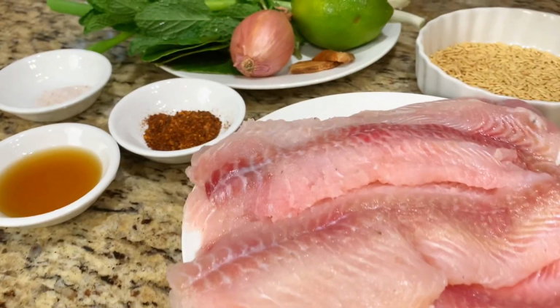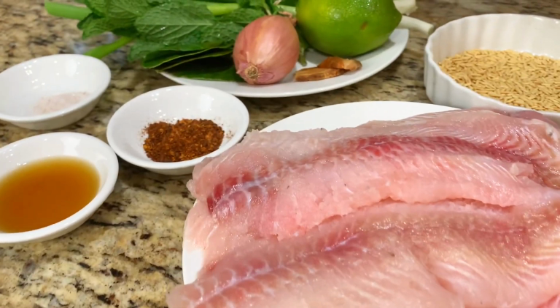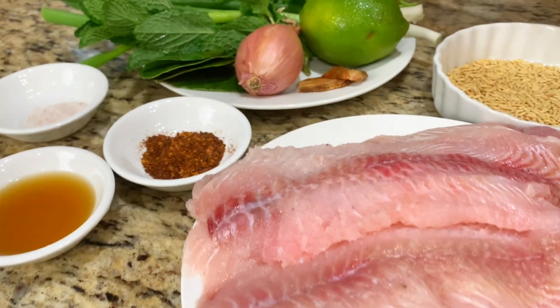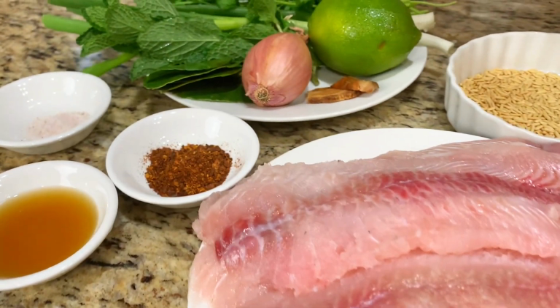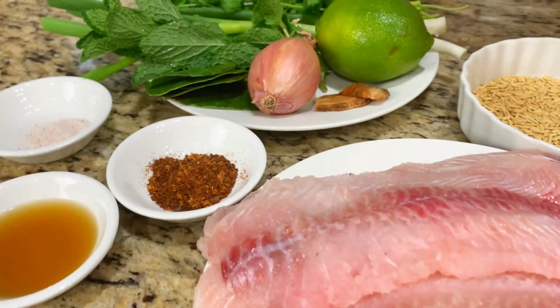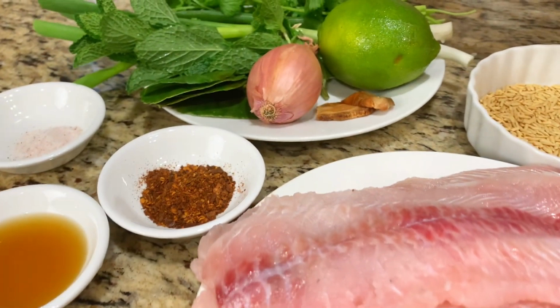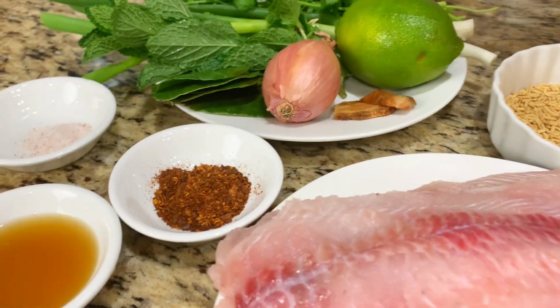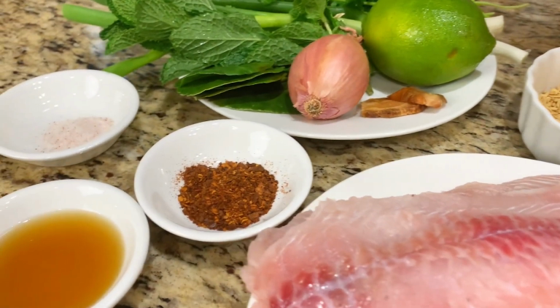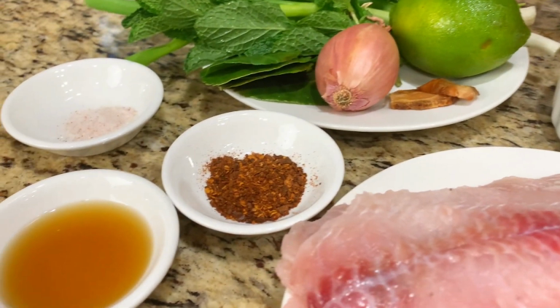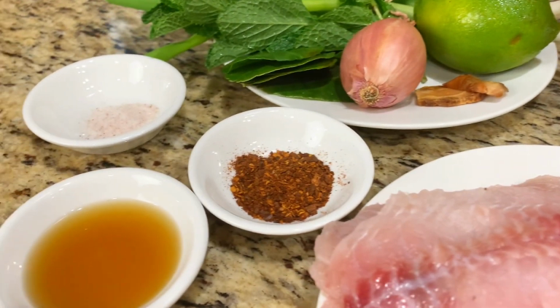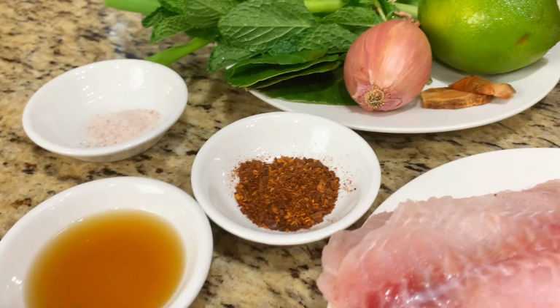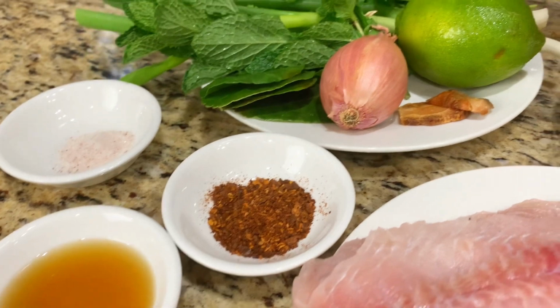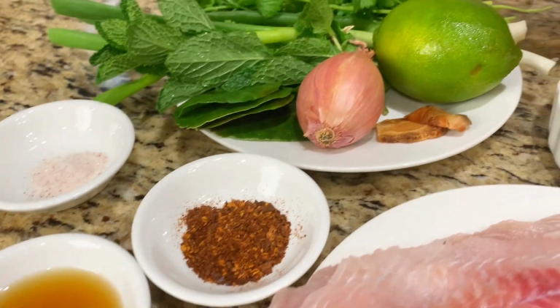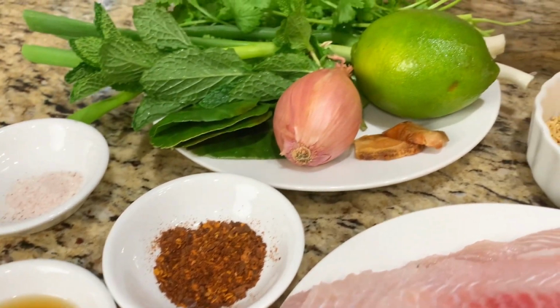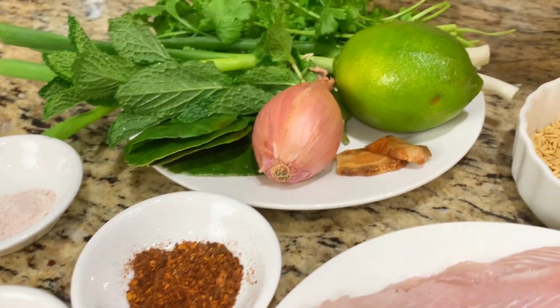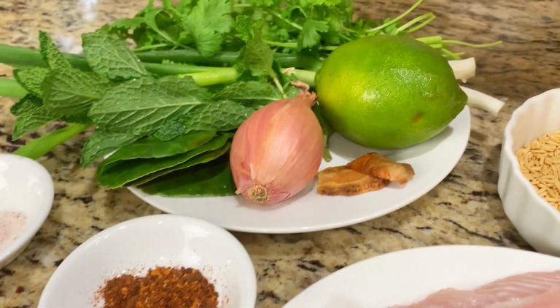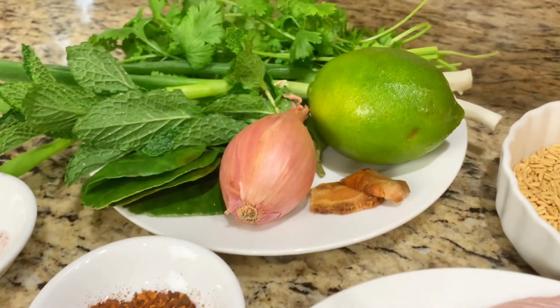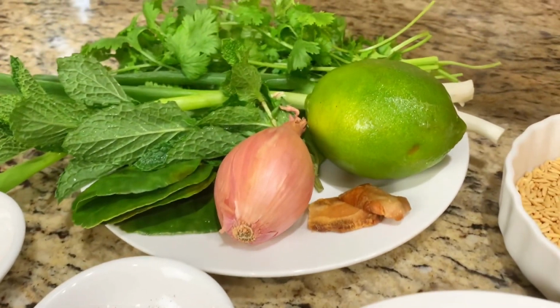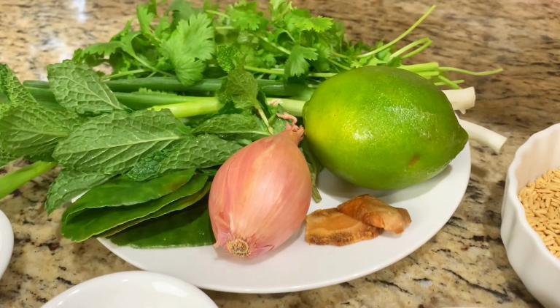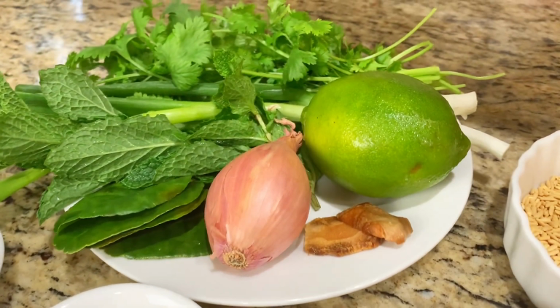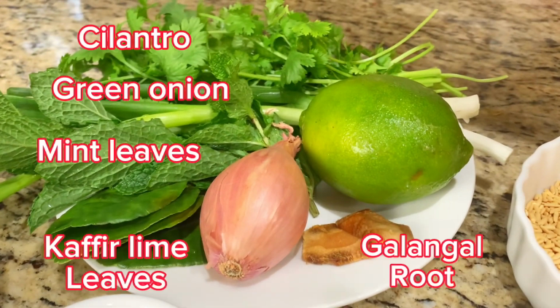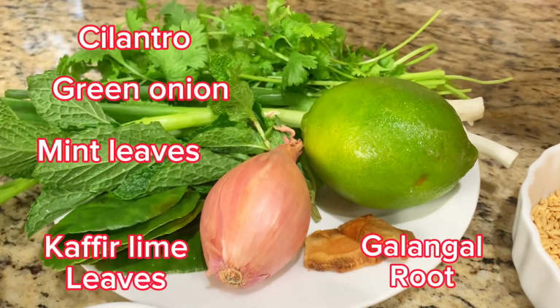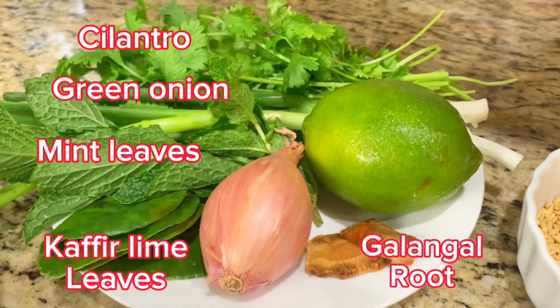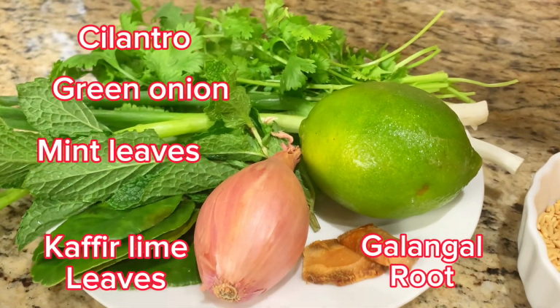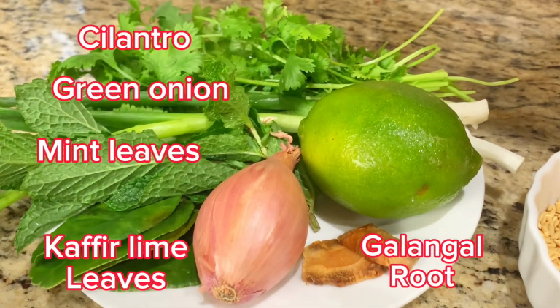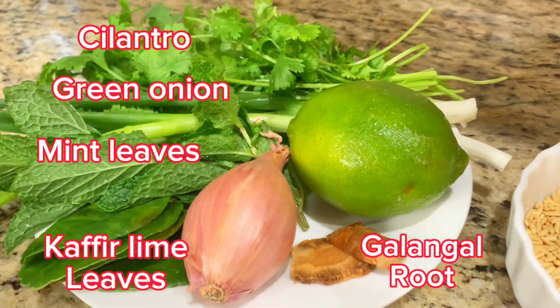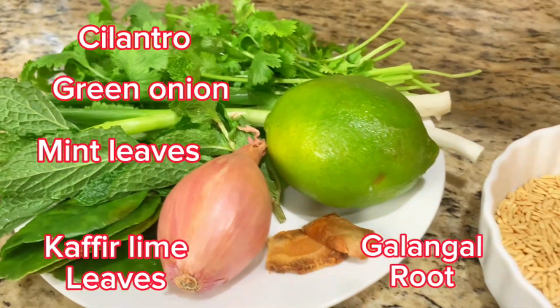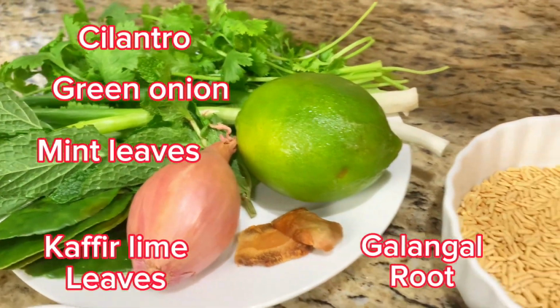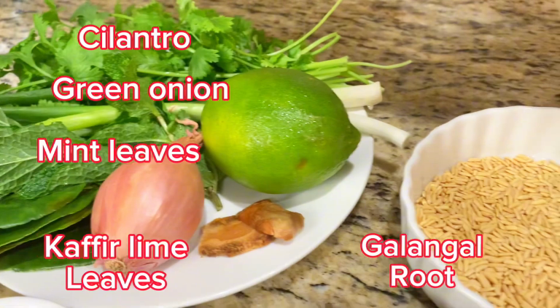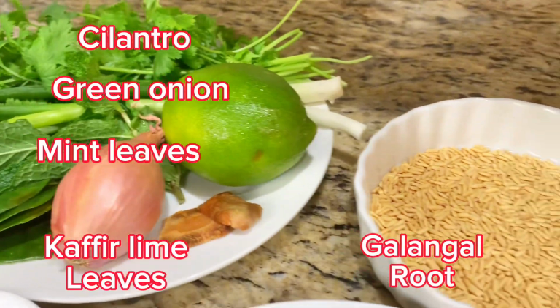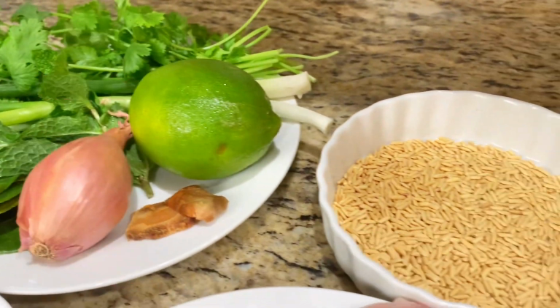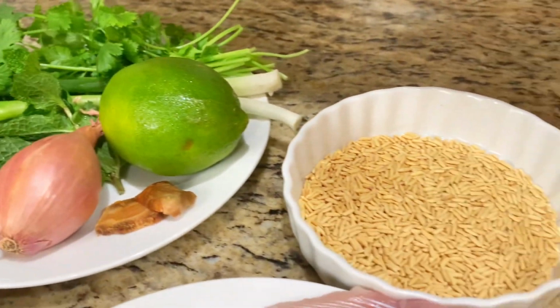For the ingredients we use catfish fillet seasoned with fish sauce, salt, ground chili, adding shallot, lamb, herbs, and roasted rice.